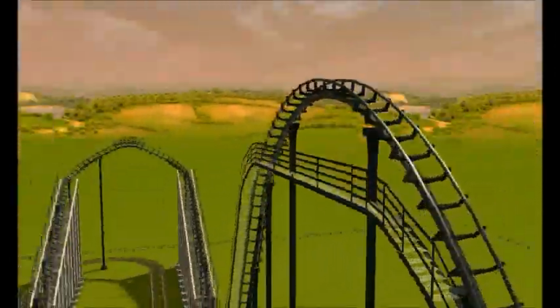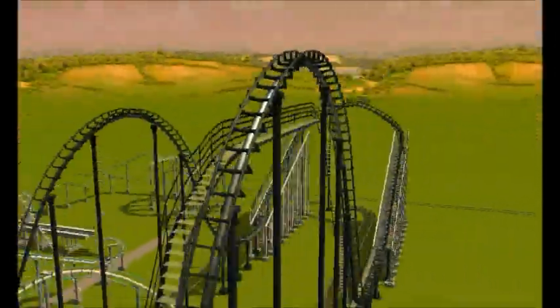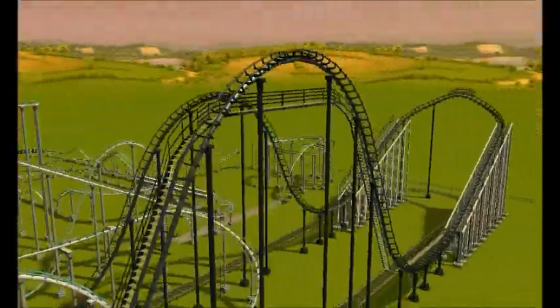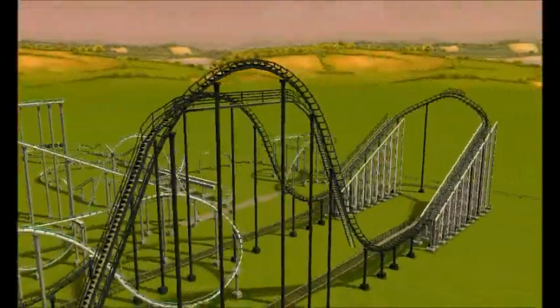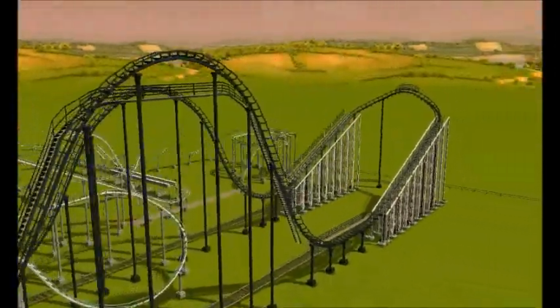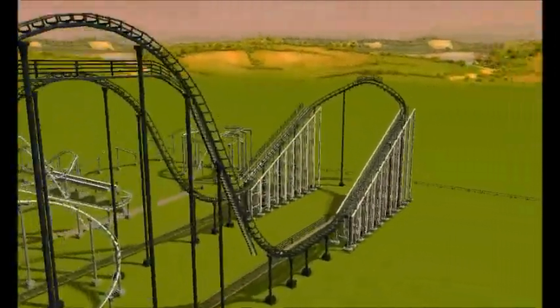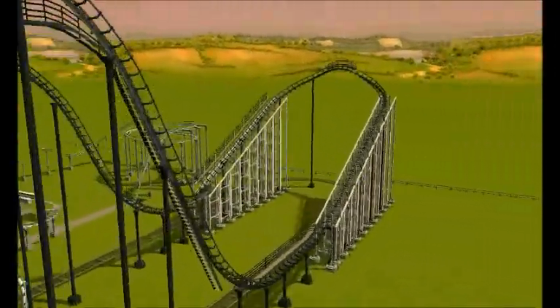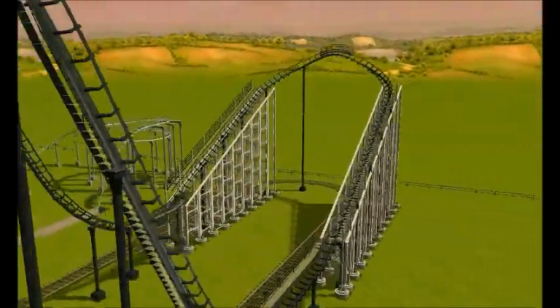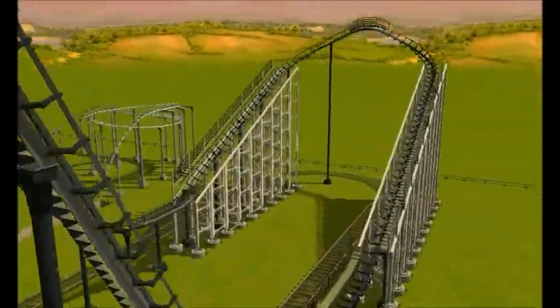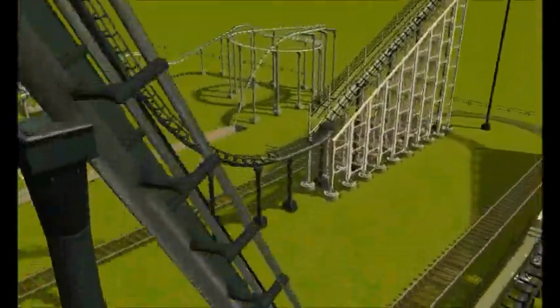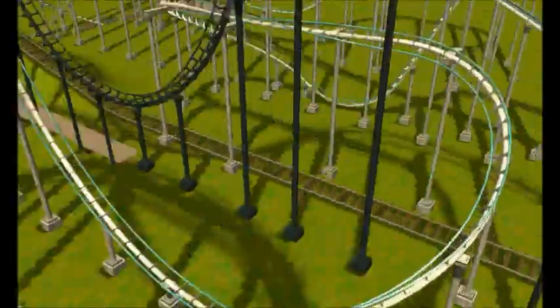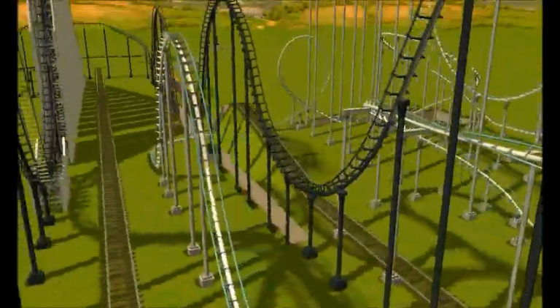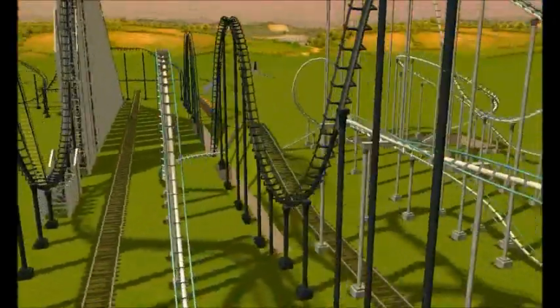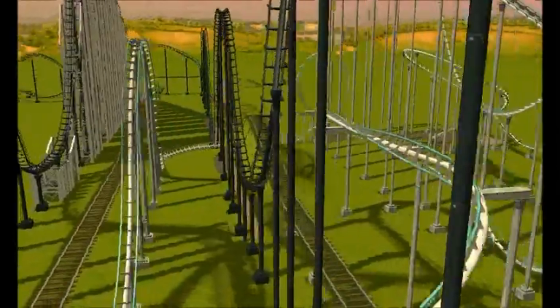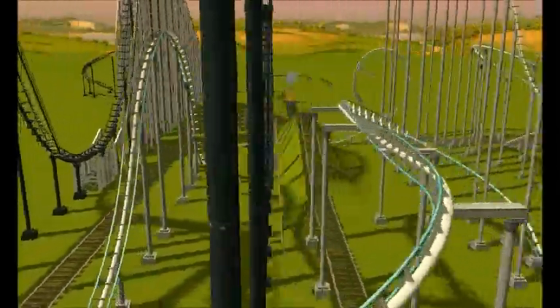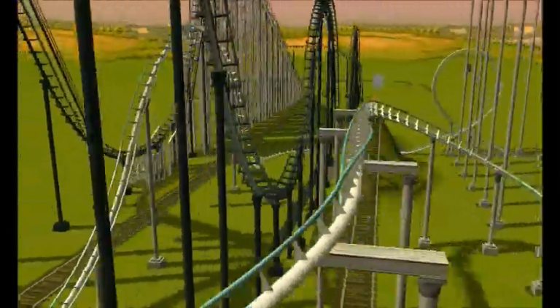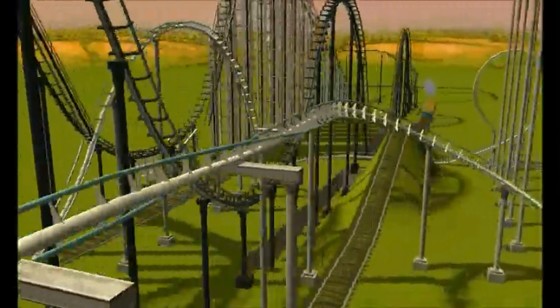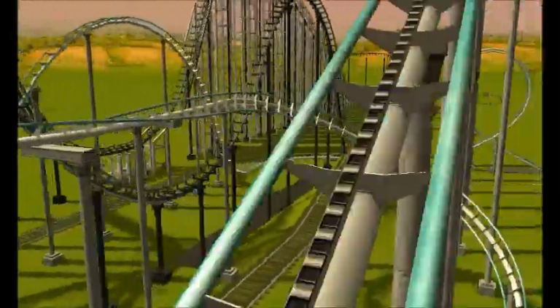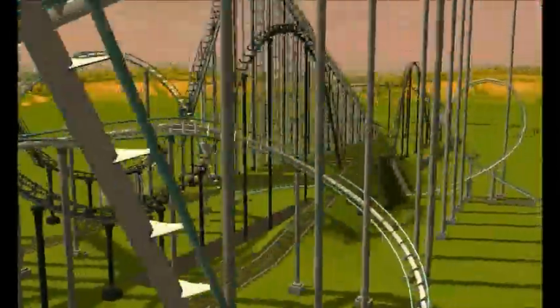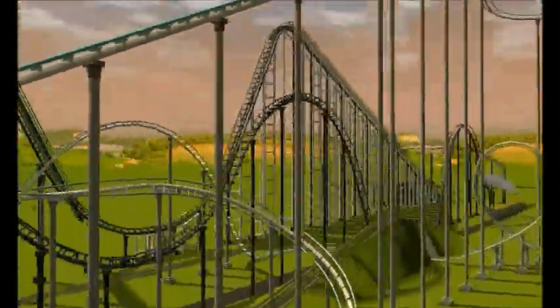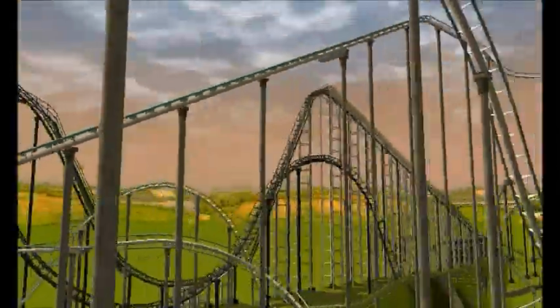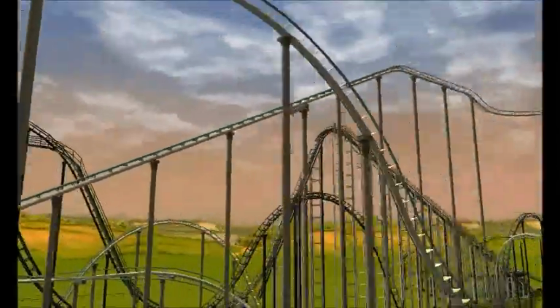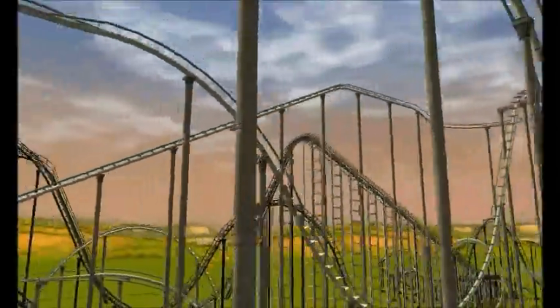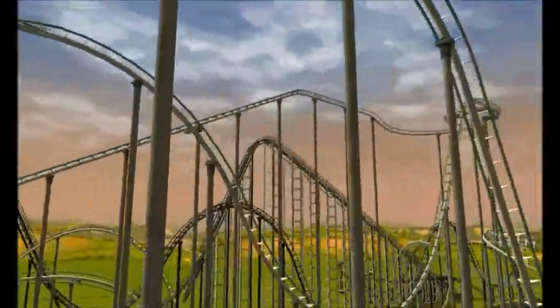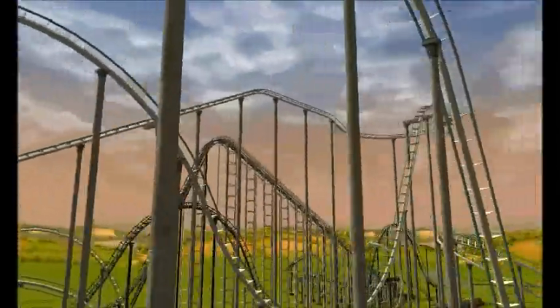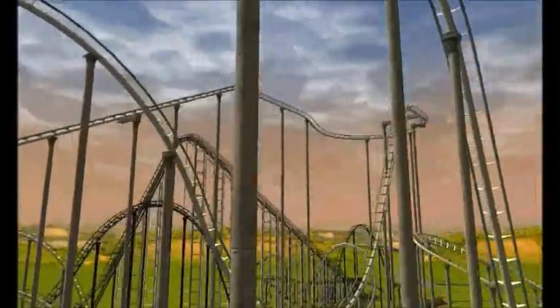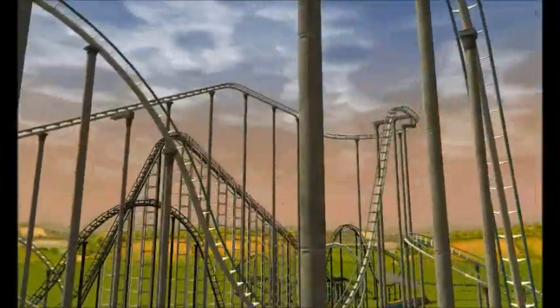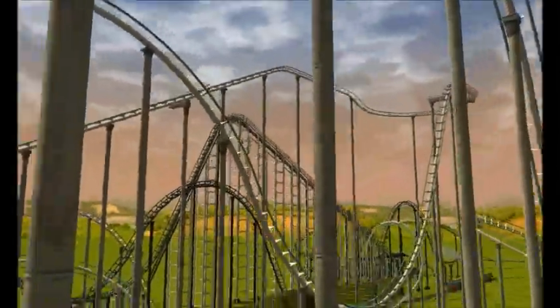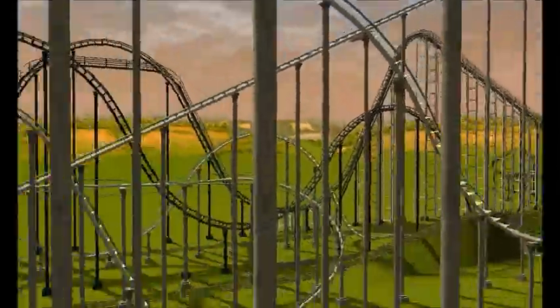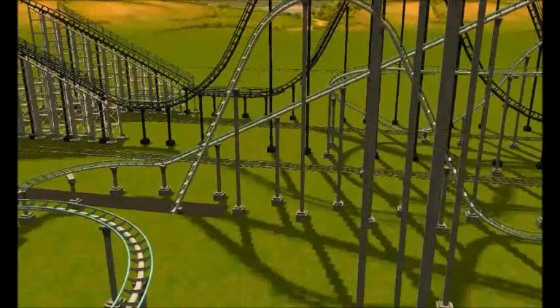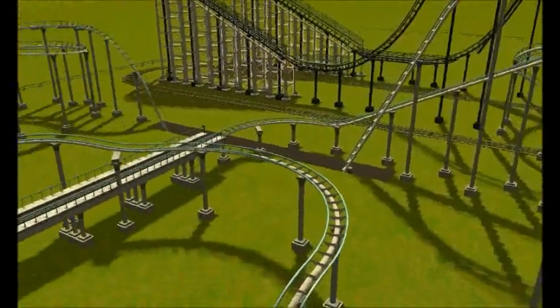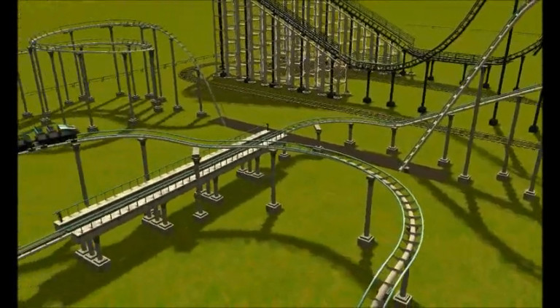It's a corkscrew coaster, and it doesn't do any inversions, but I don't like the cars on the hypercoaster. So I want to take my attention to this ride right here.